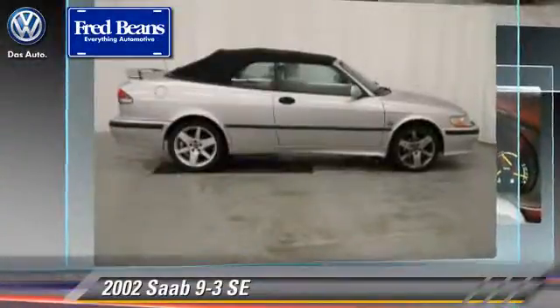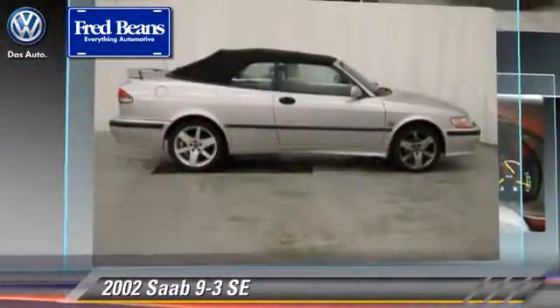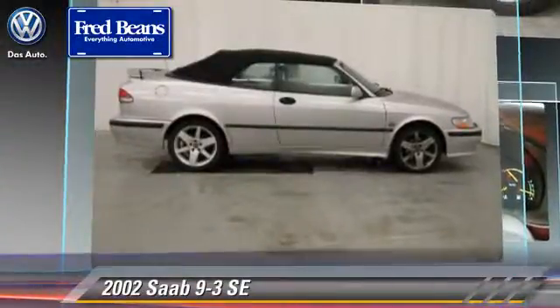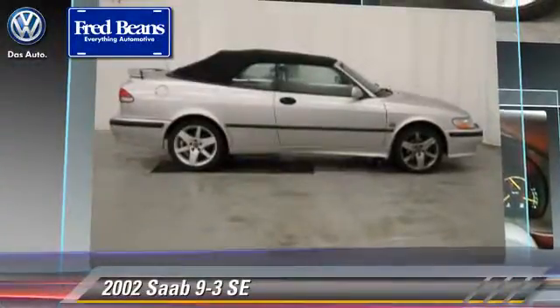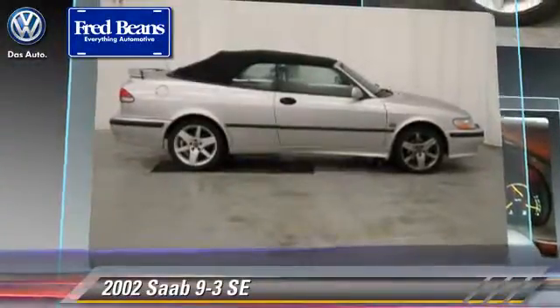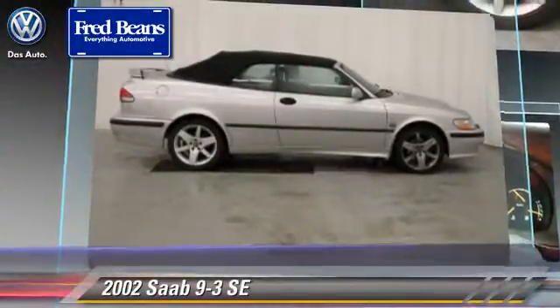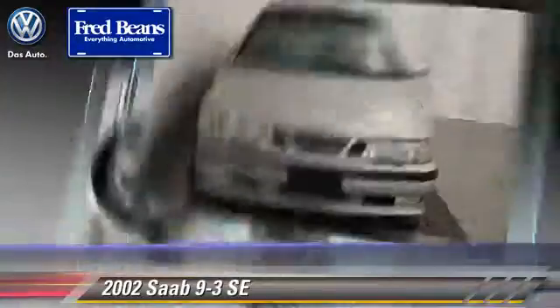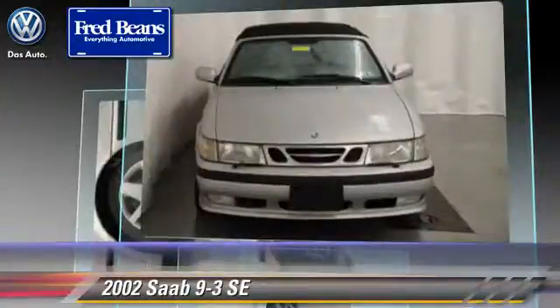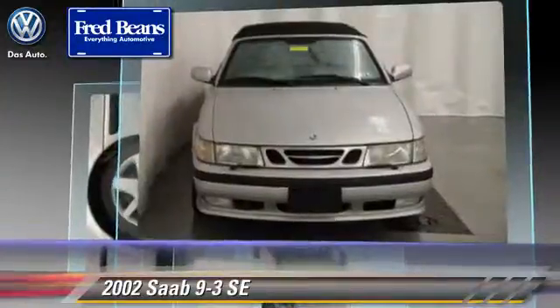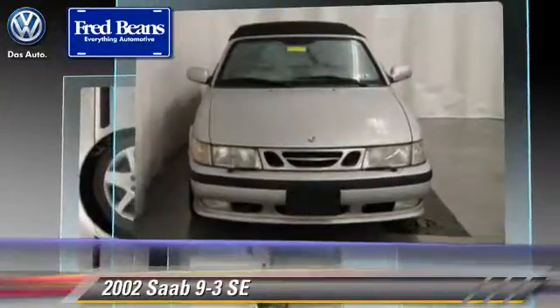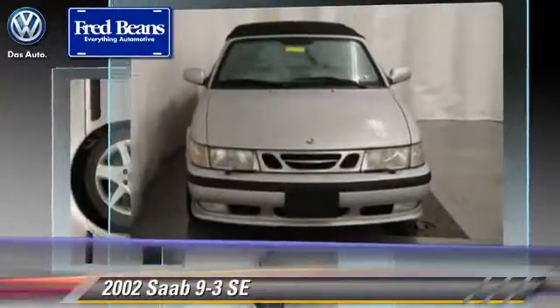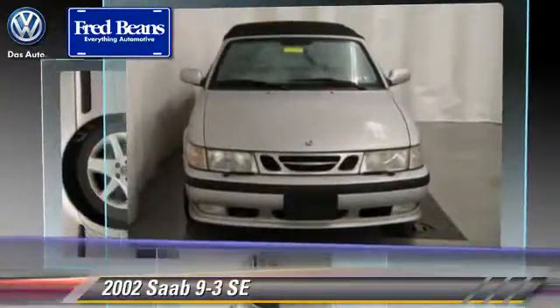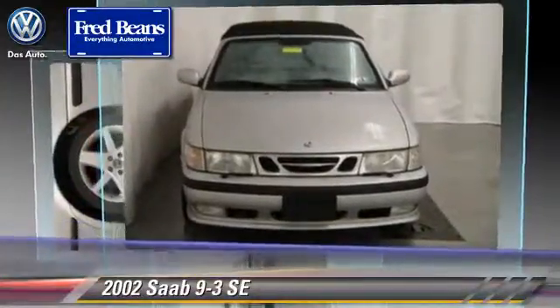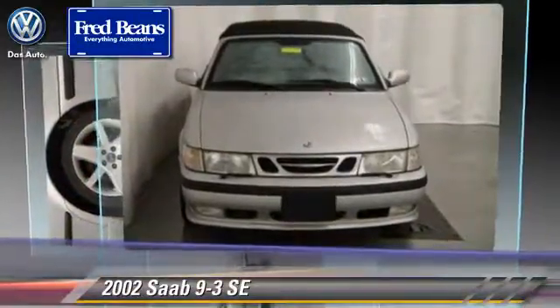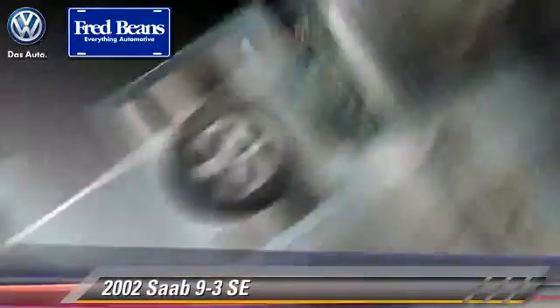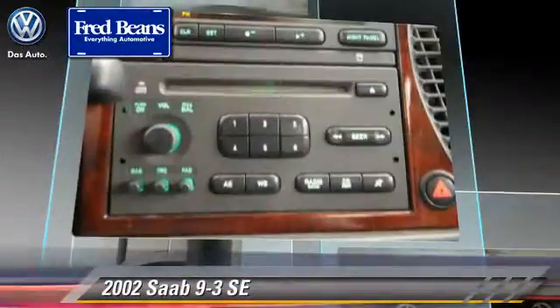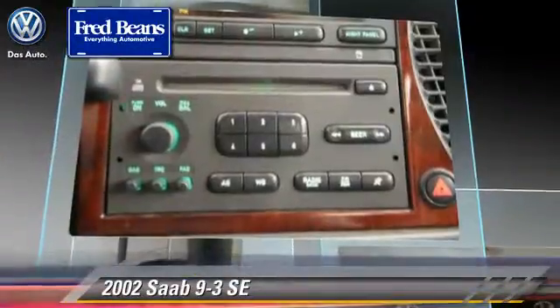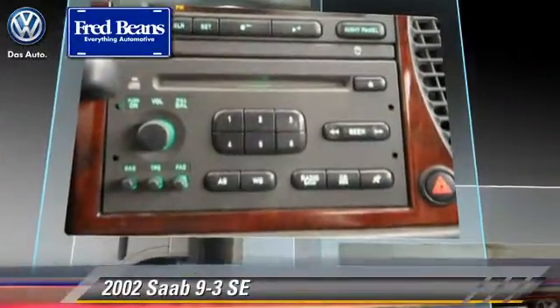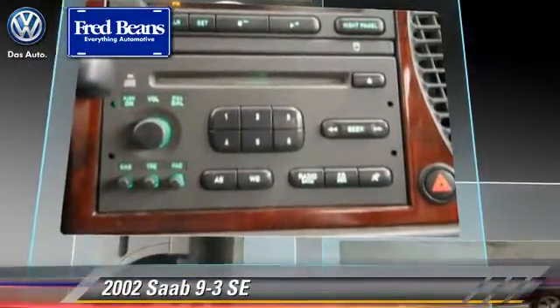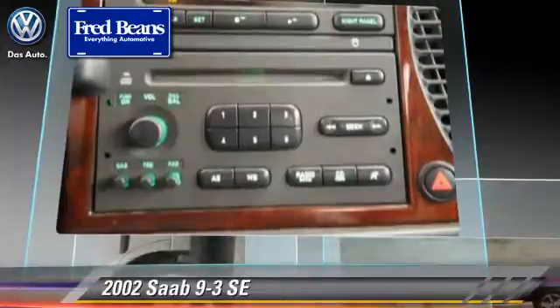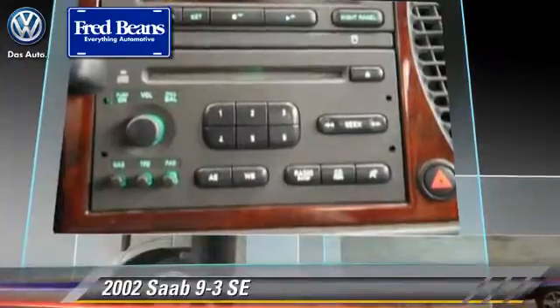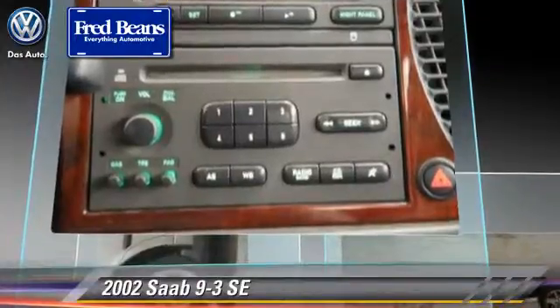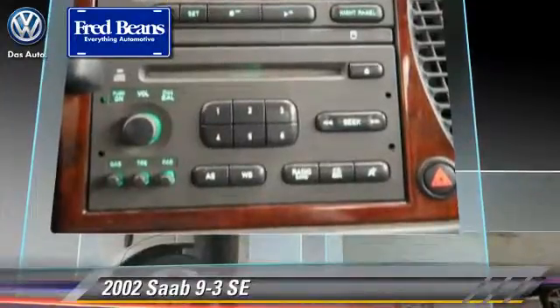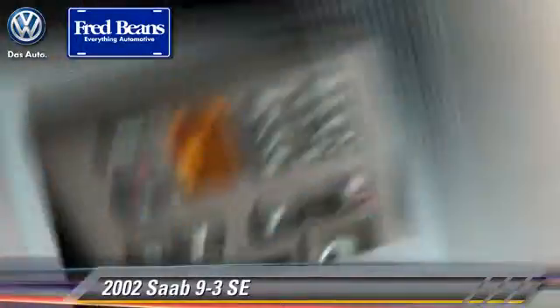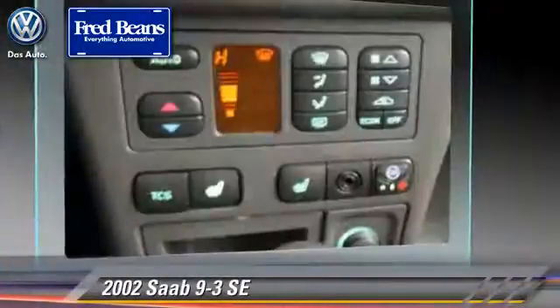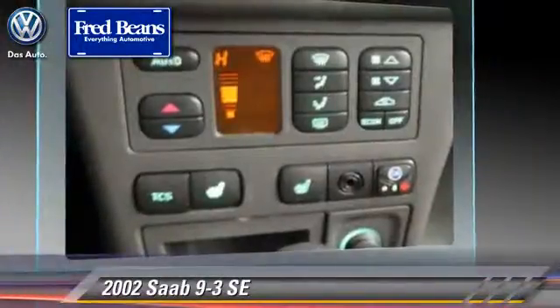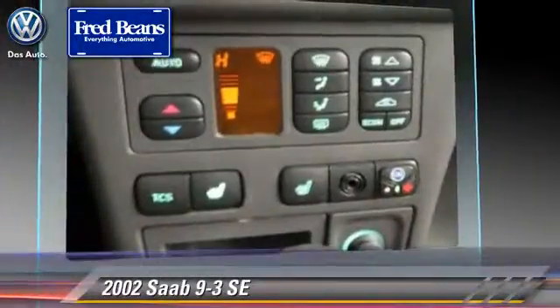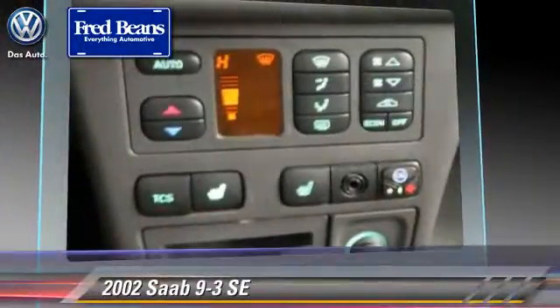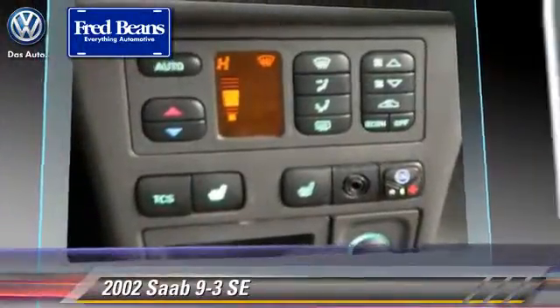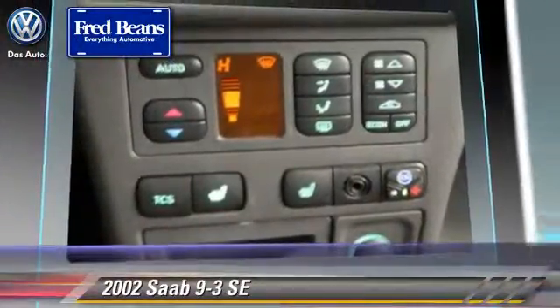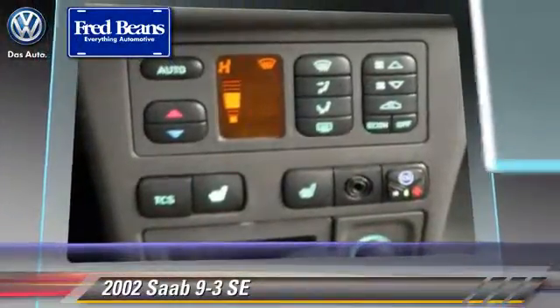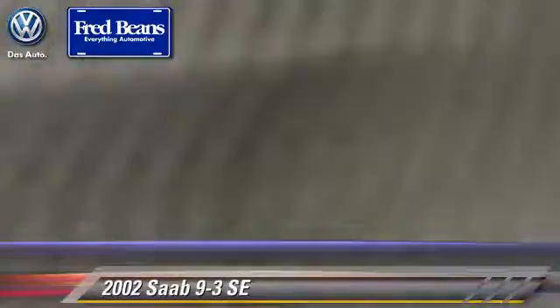This Saab features air conditioning, power windows, and power steering. Safety features include side airbags, traction control, and ABS.